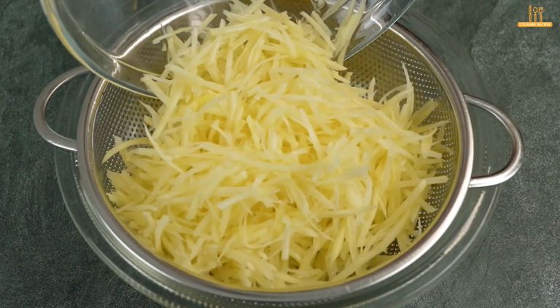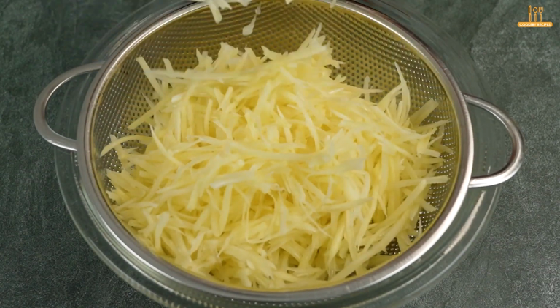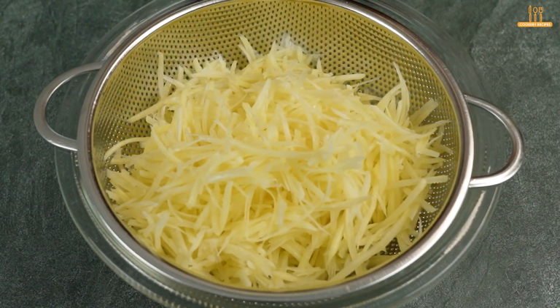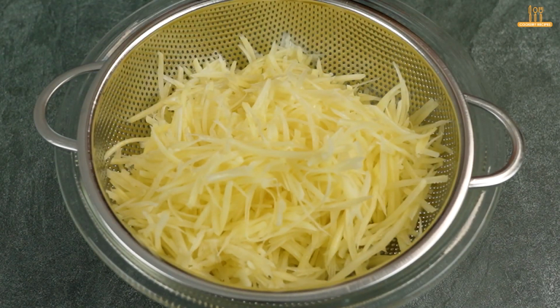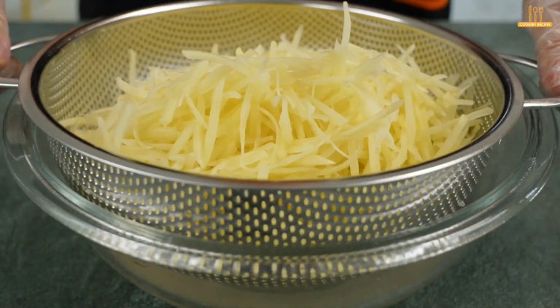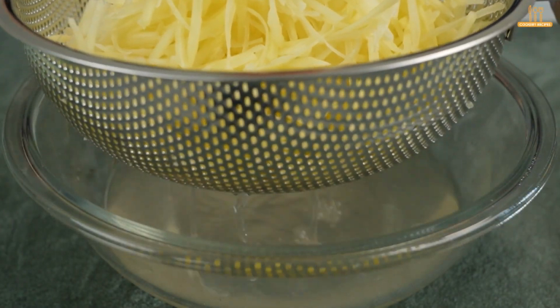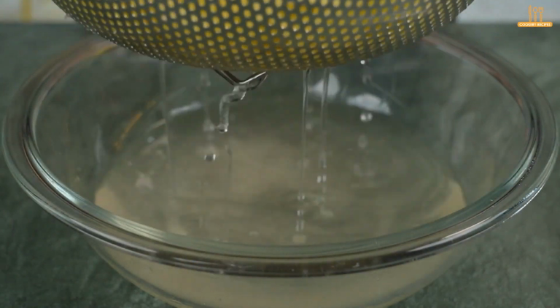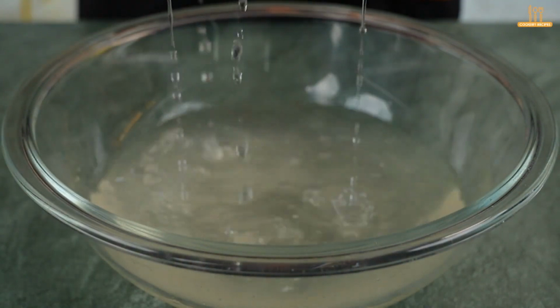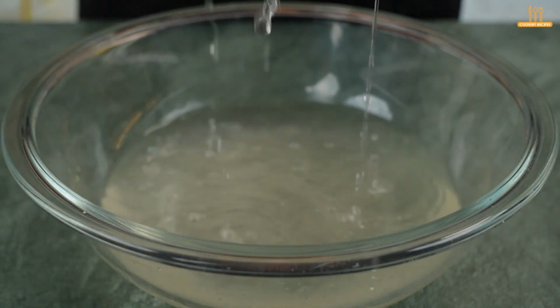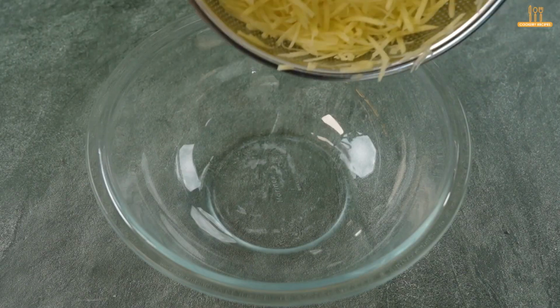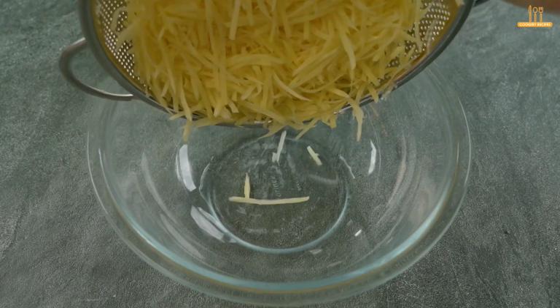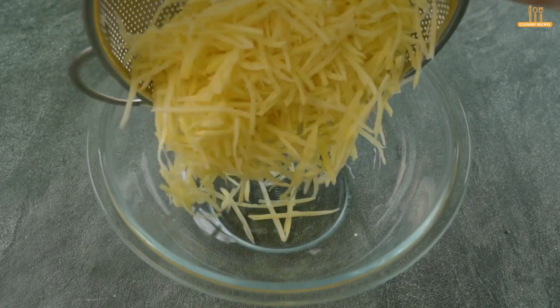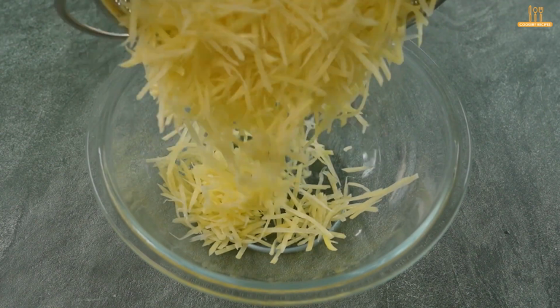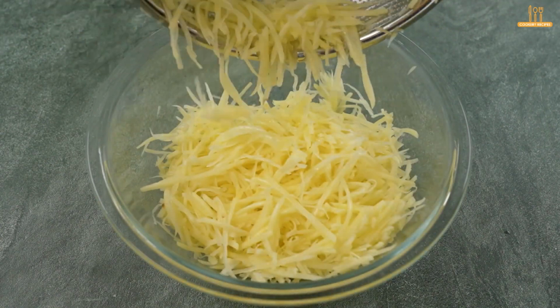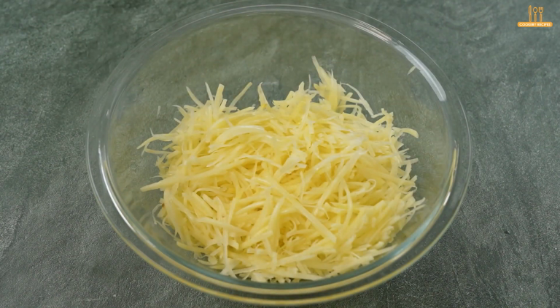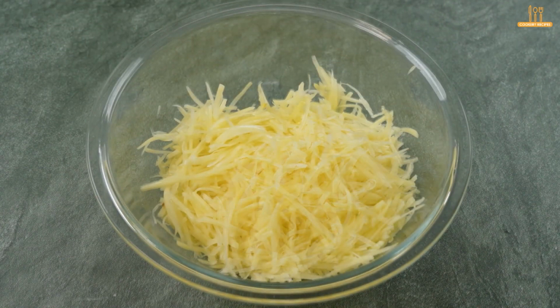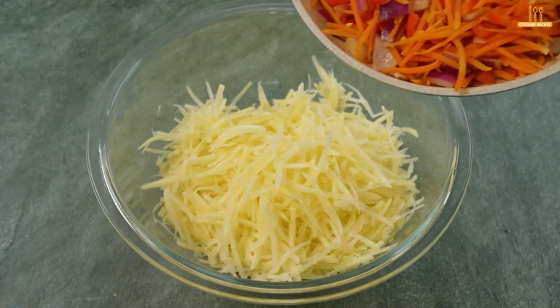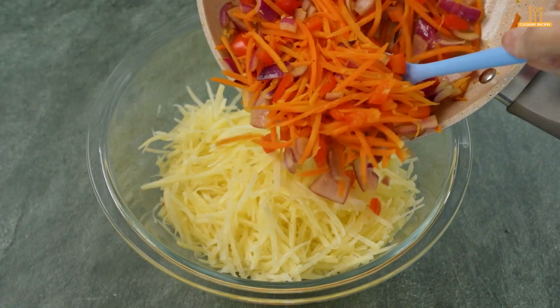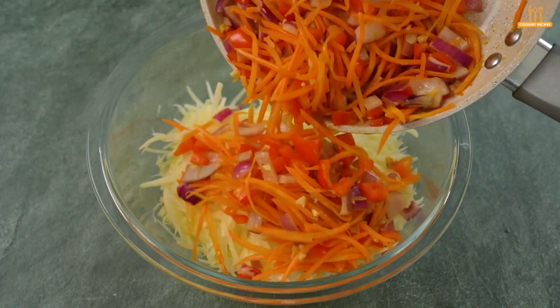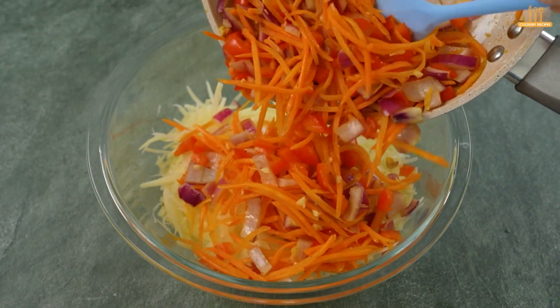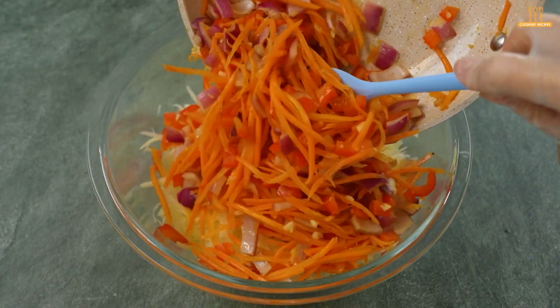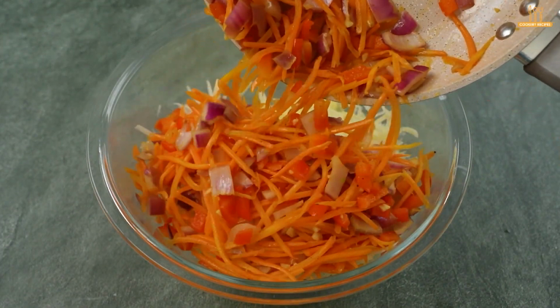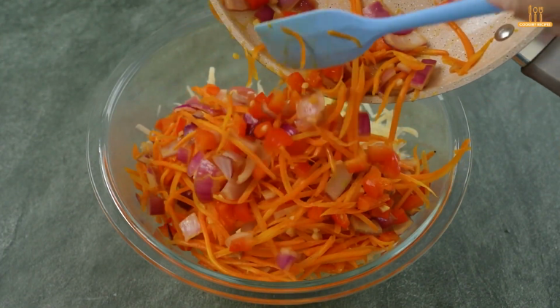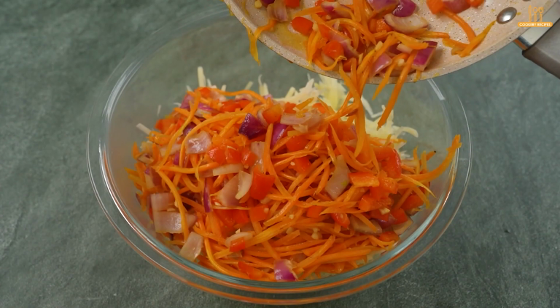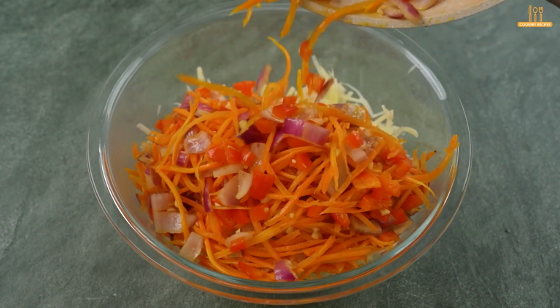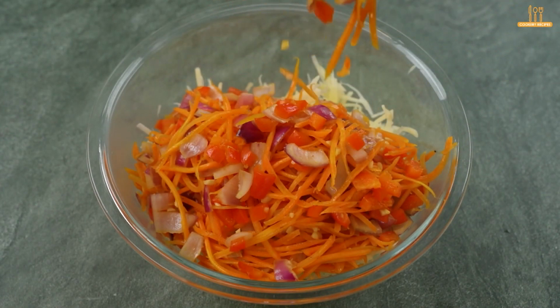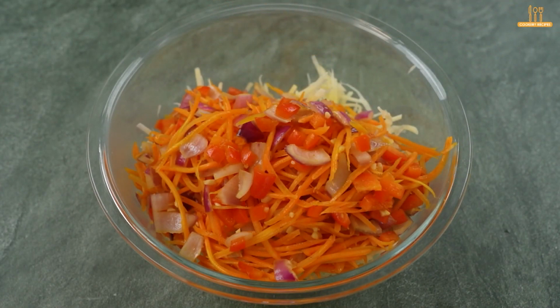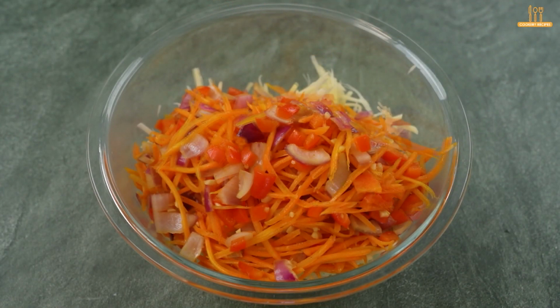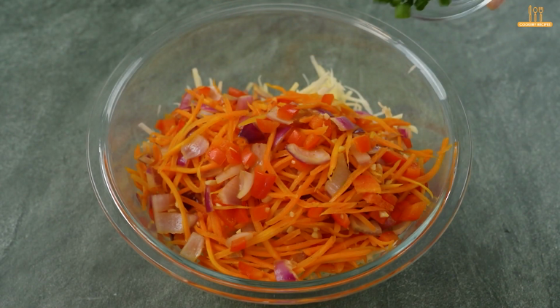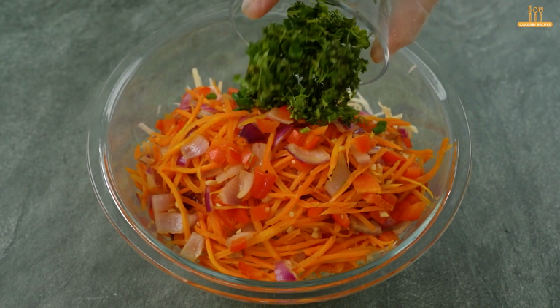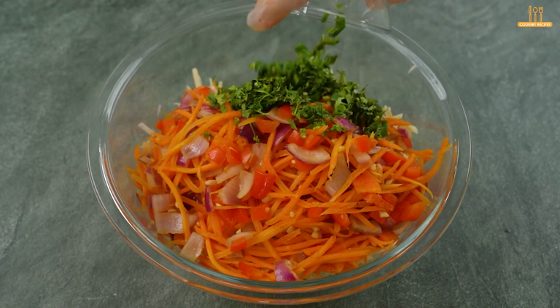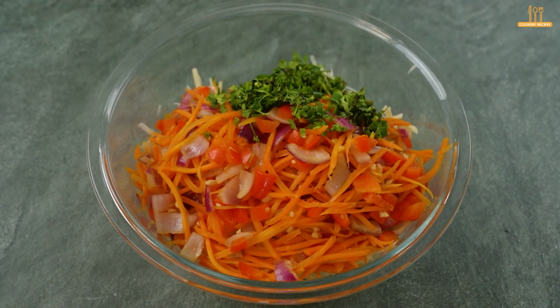Now, rinse the potatoes and place them in a bowl, along with the ingredients we just sautéed. Add parsley and chives to taste.